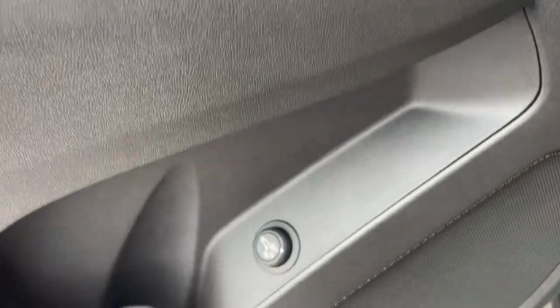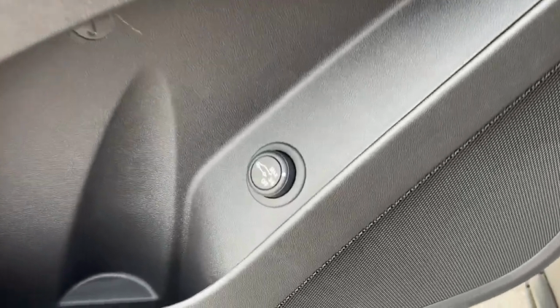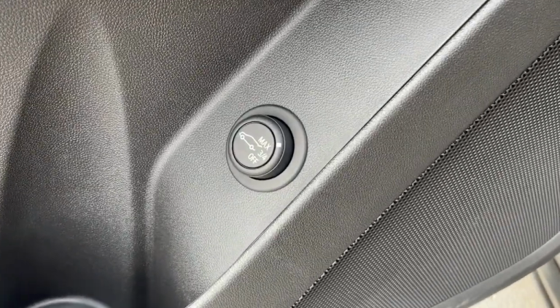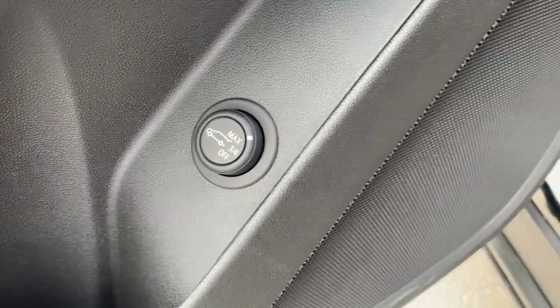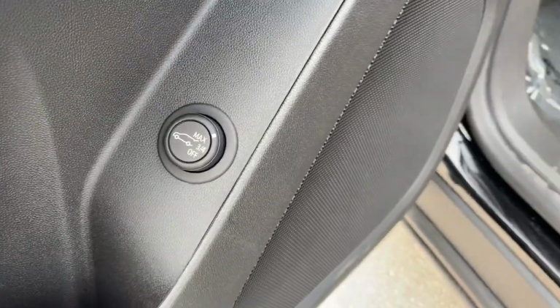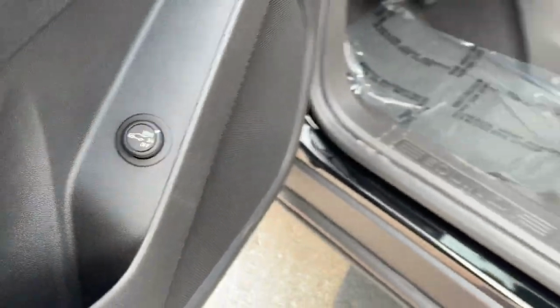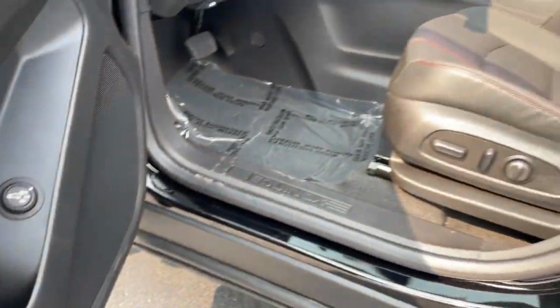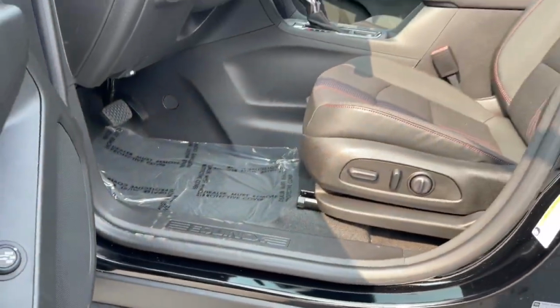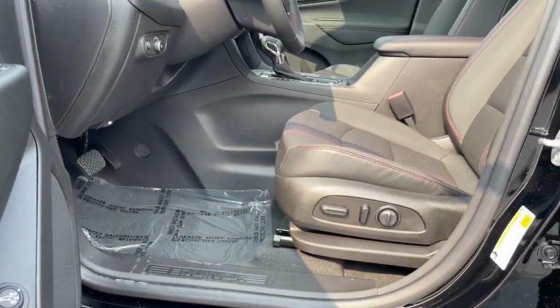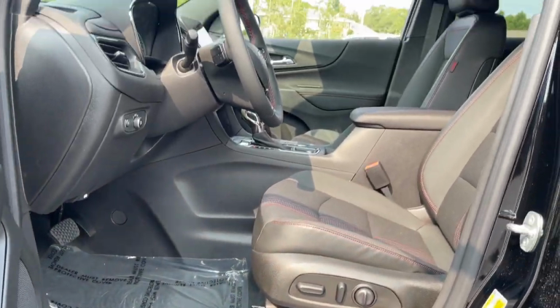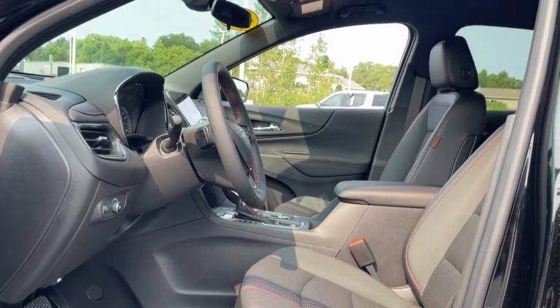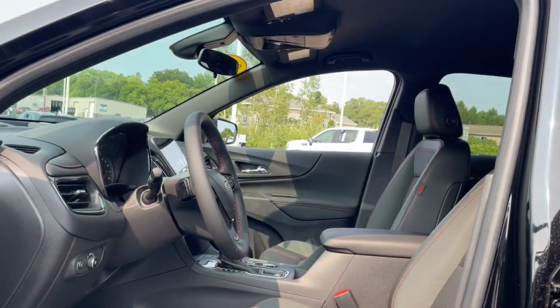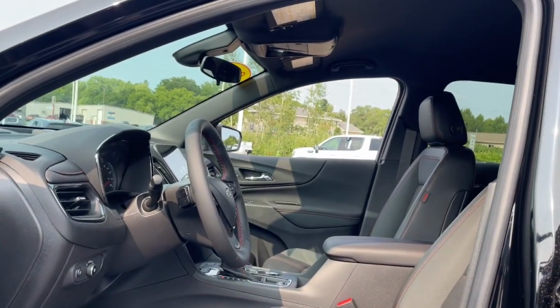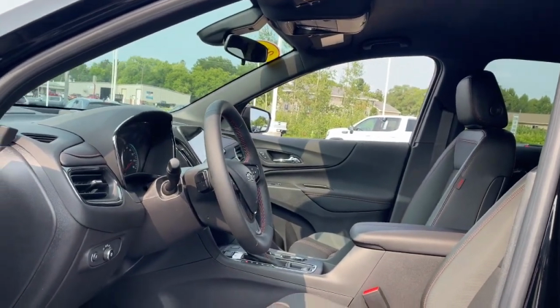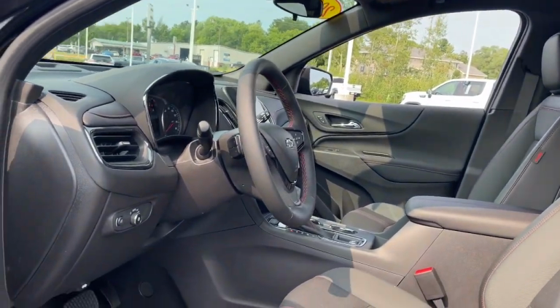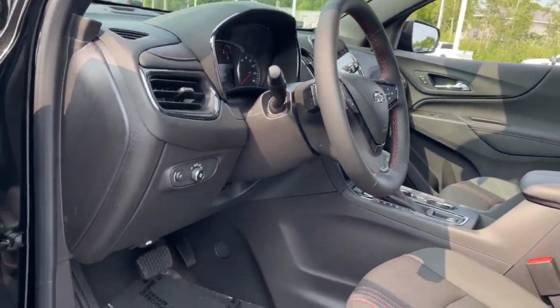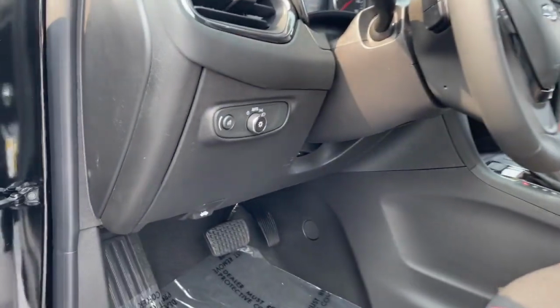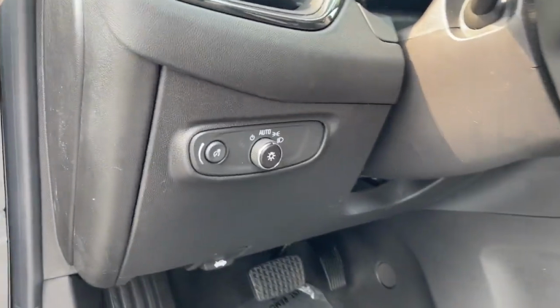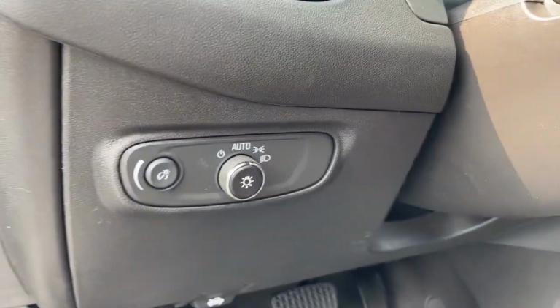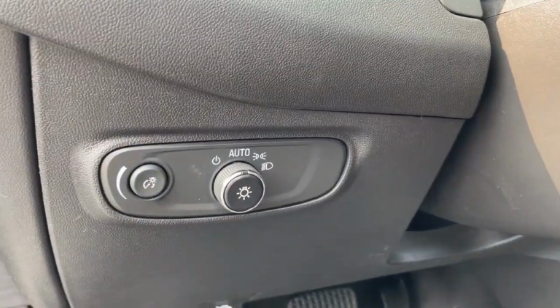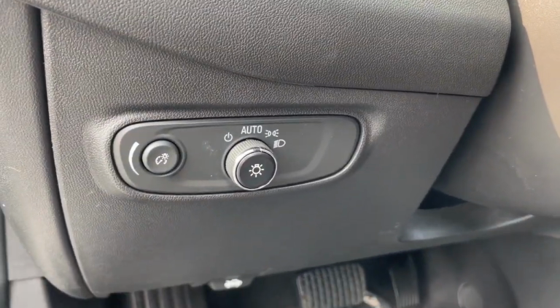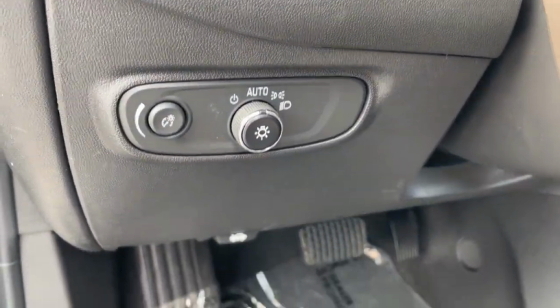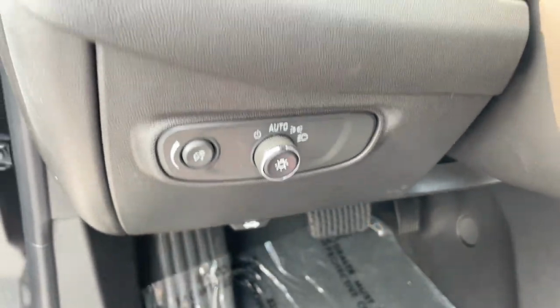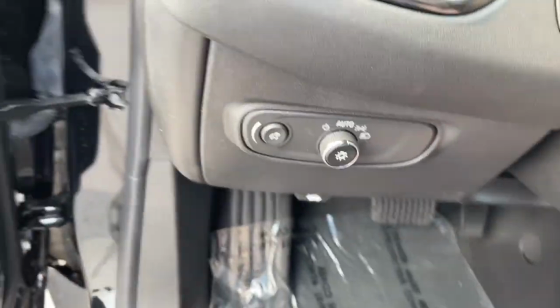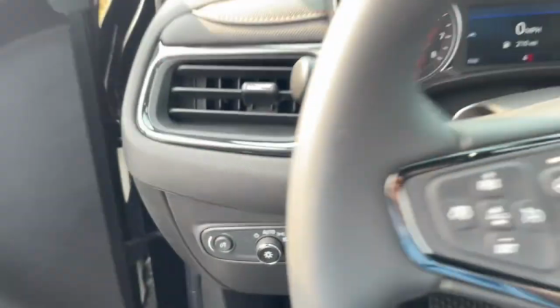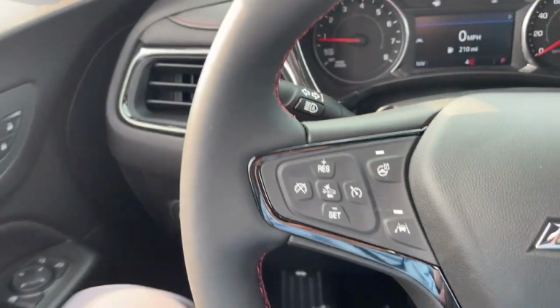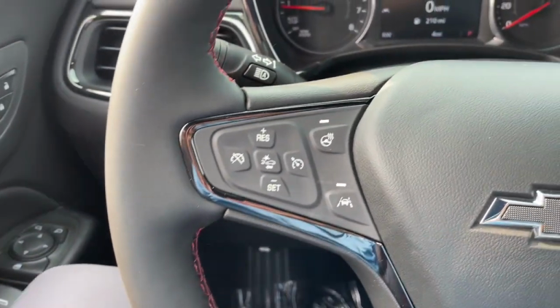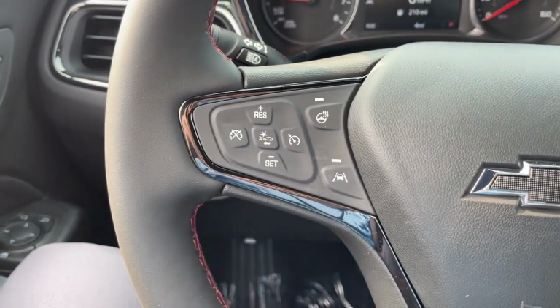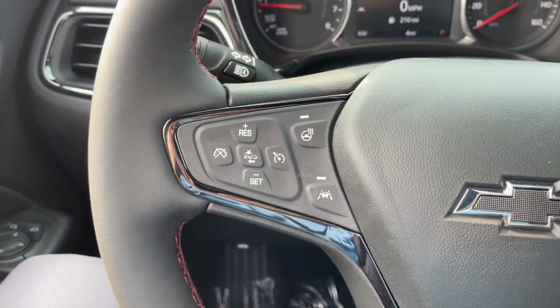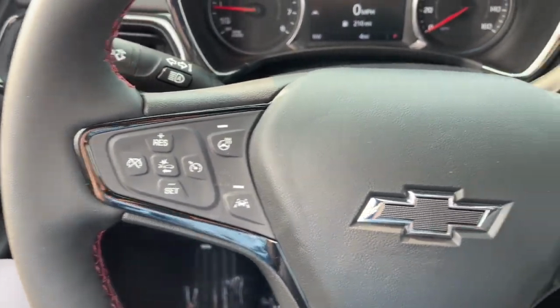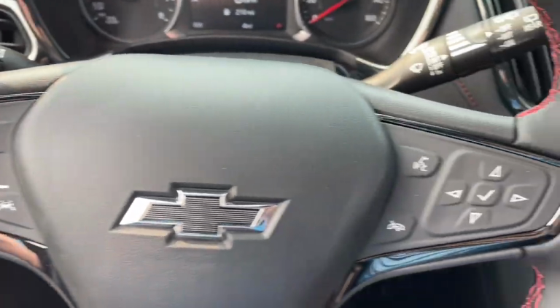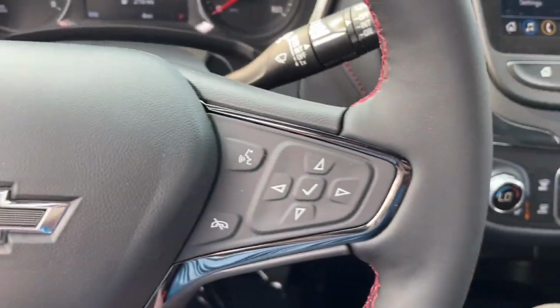Heated steering wheel, heated driver's seat, keyless entry, premium sound system, power passenger seat, heated mirrors, adaptive cruise control, satellite radio, power liftgate, electronic stability control.